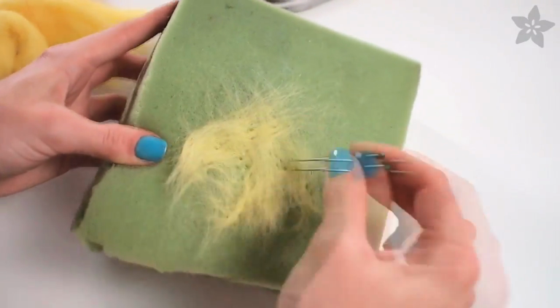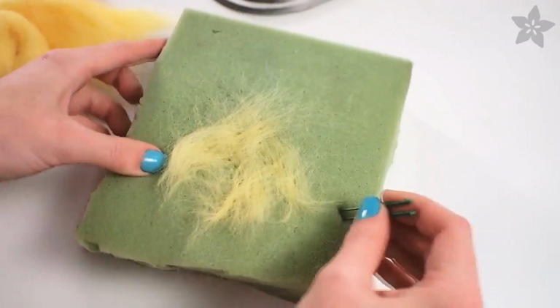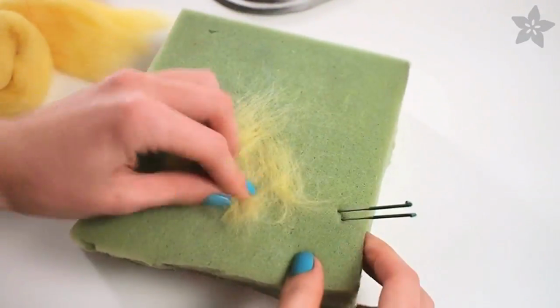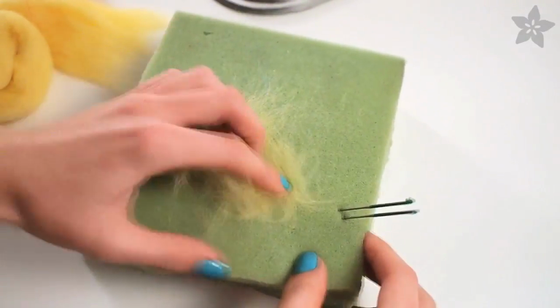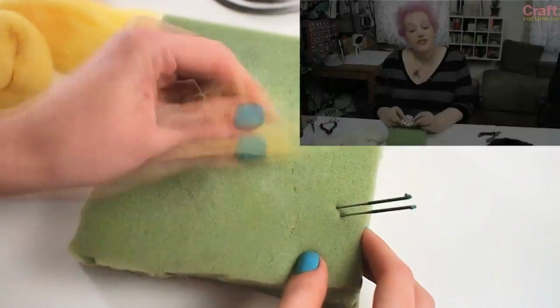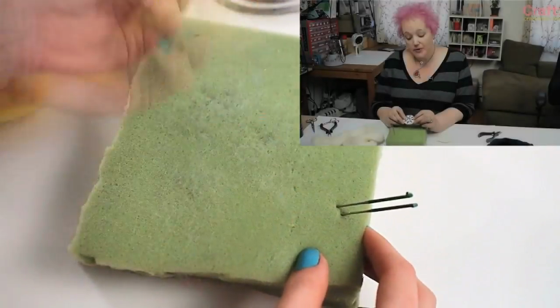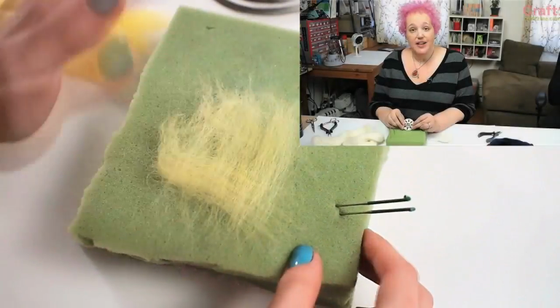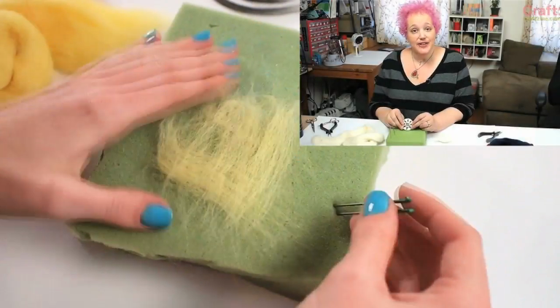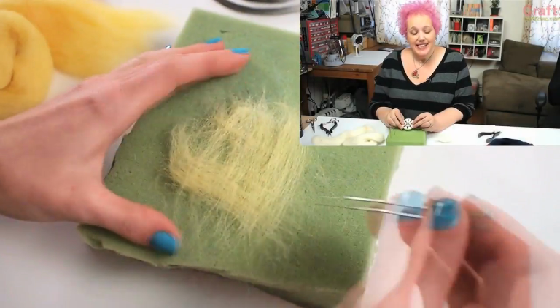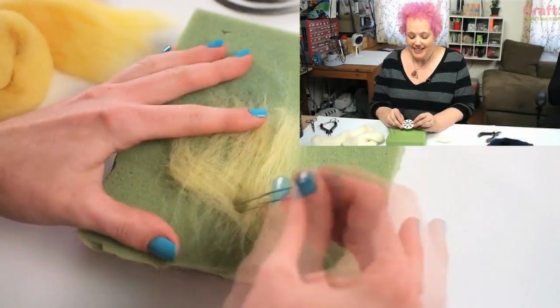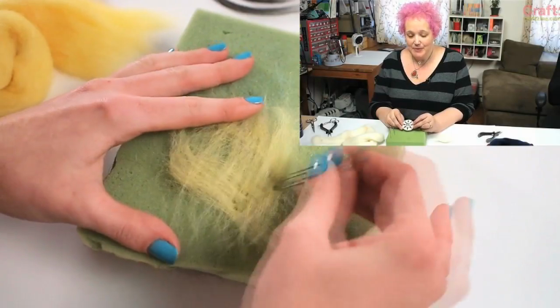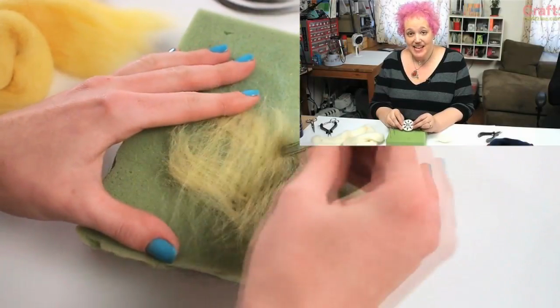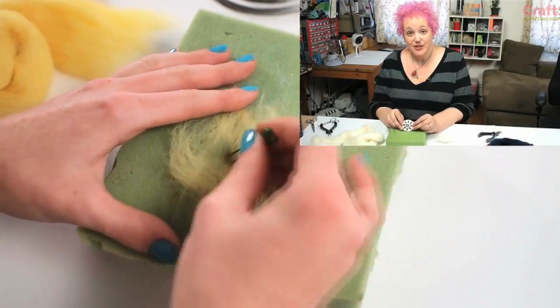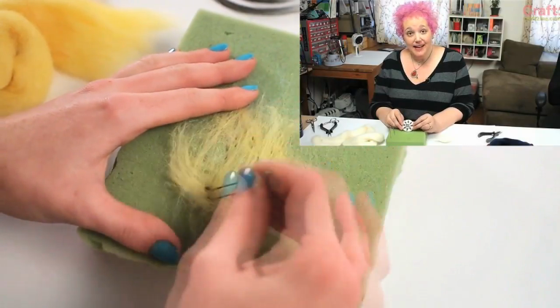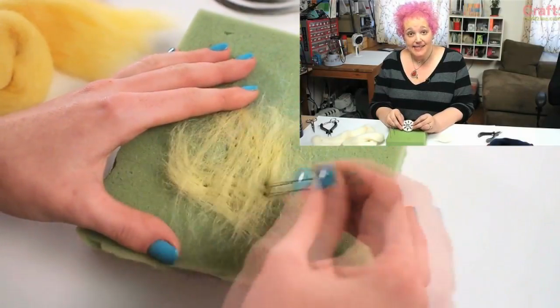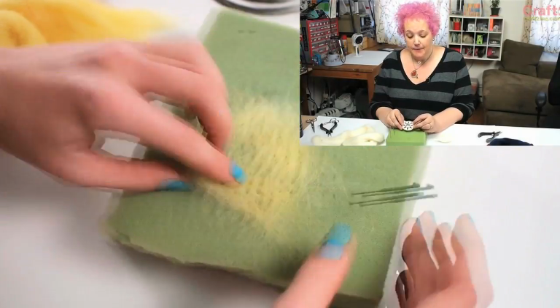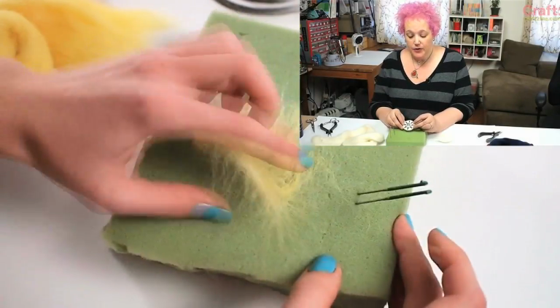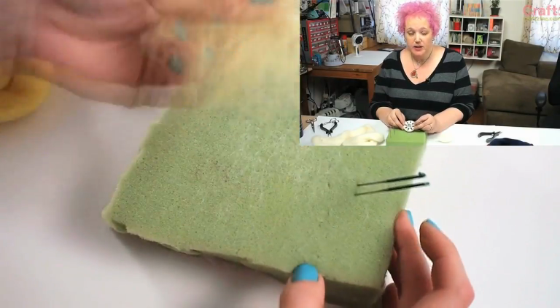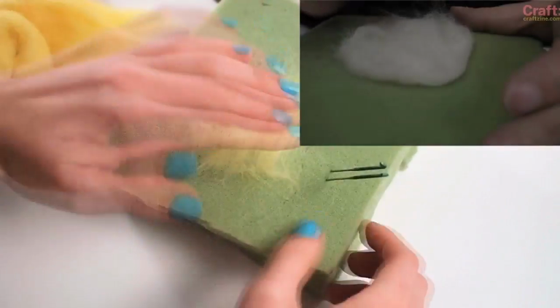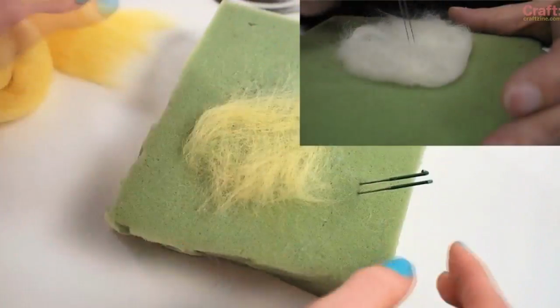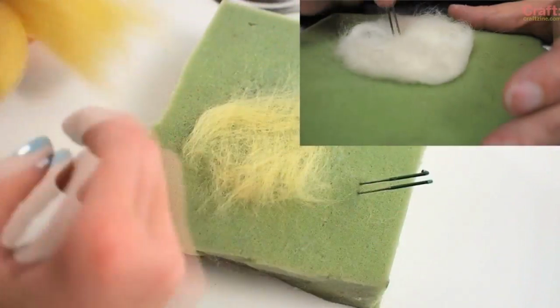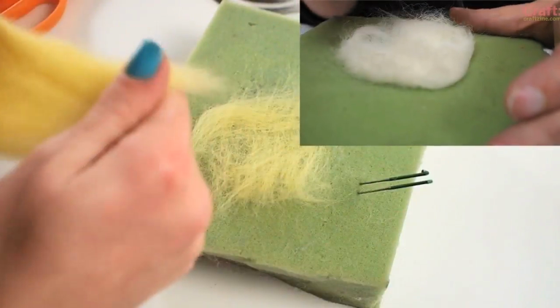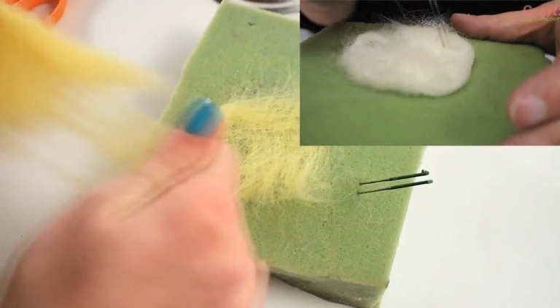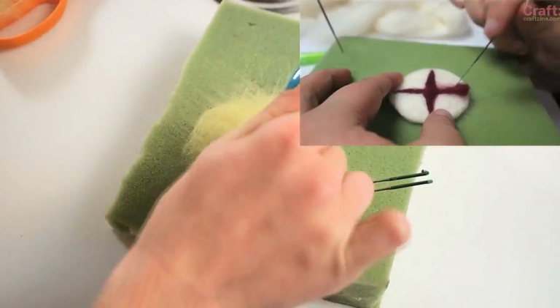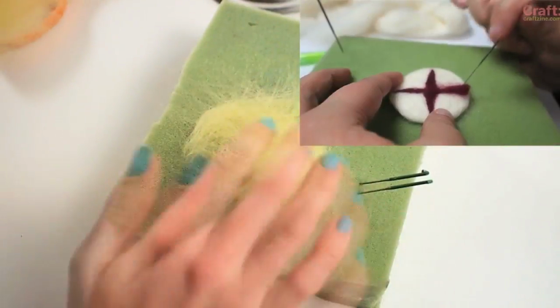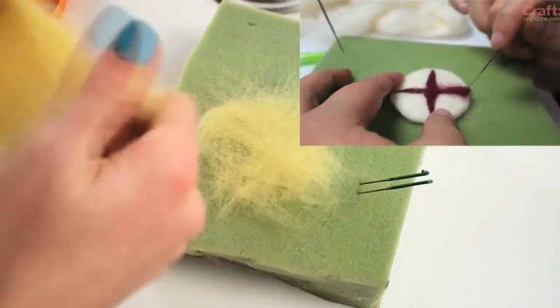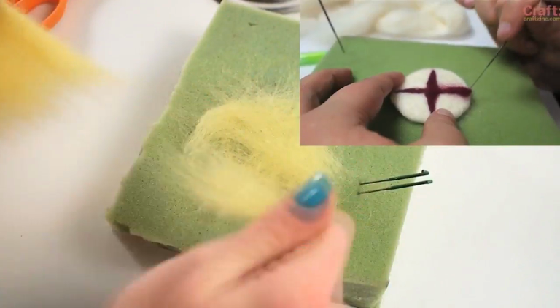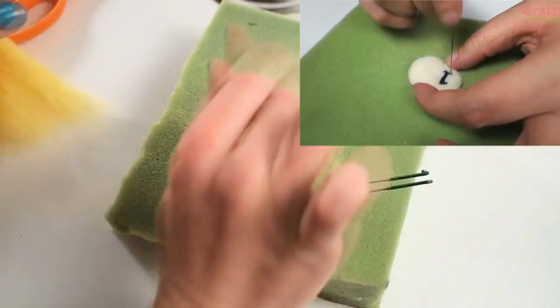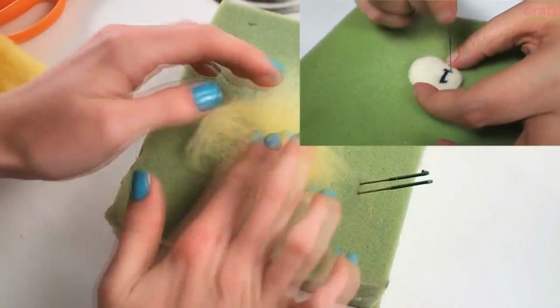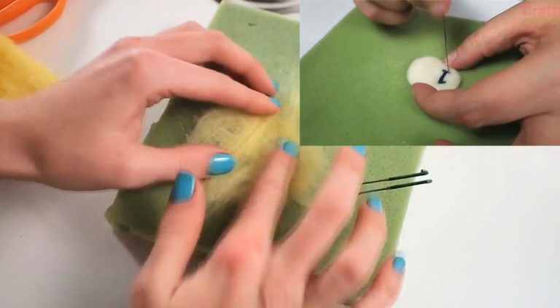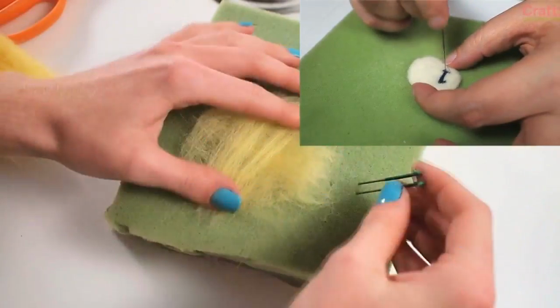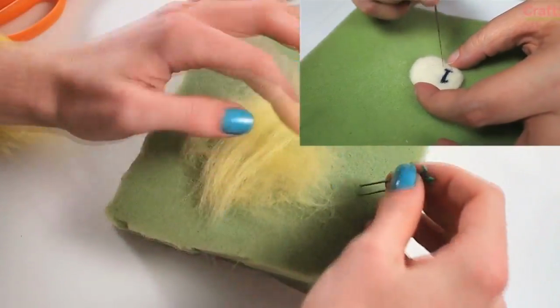I learned how to needle felt from my friend Moxie, who's a great fiber artist. We made a video together about her pinball bumper necklace — it's a really great primer on needle felting, so definitely check that out.